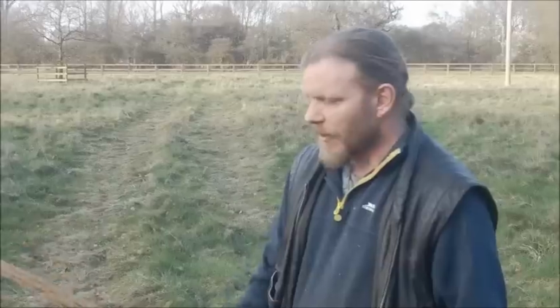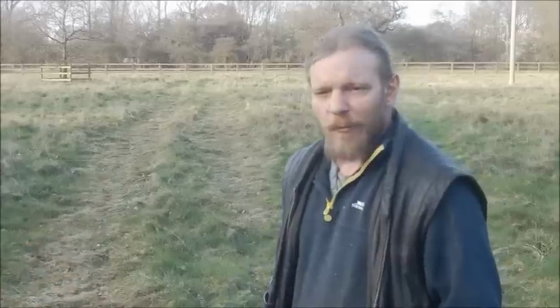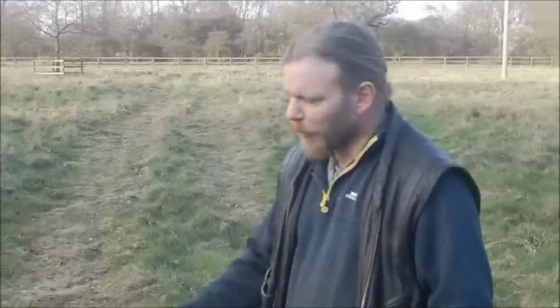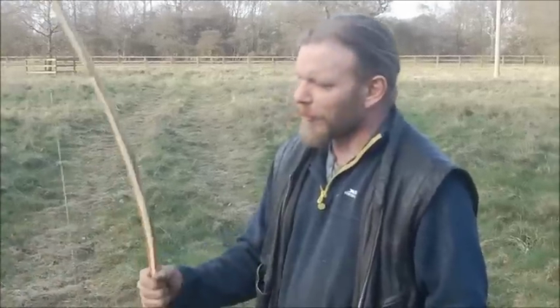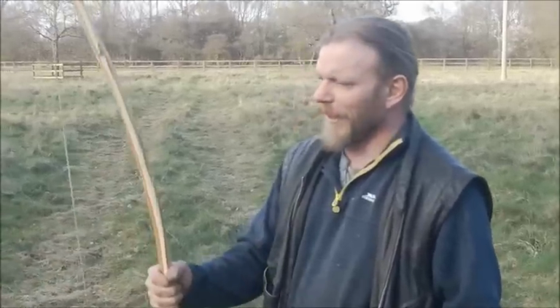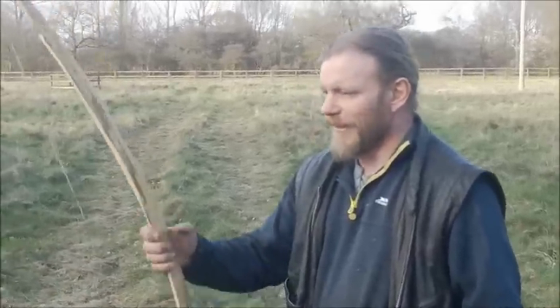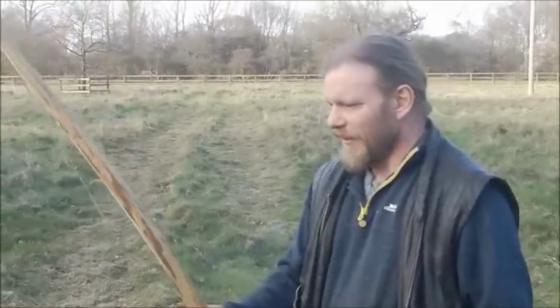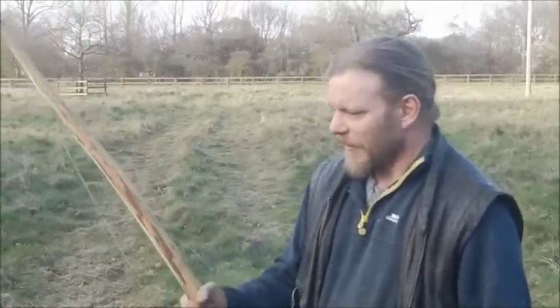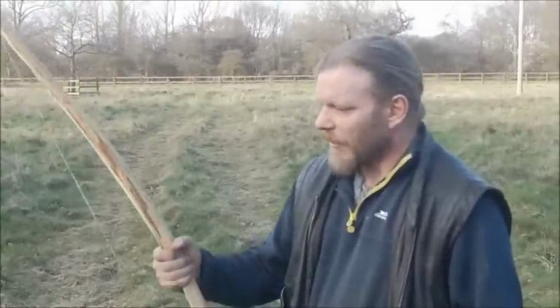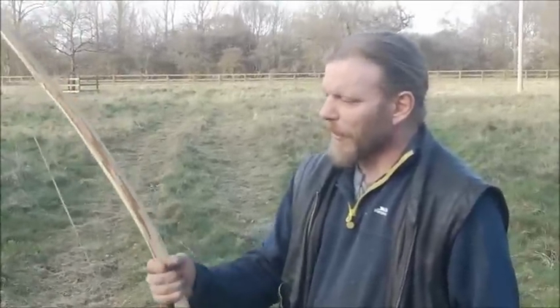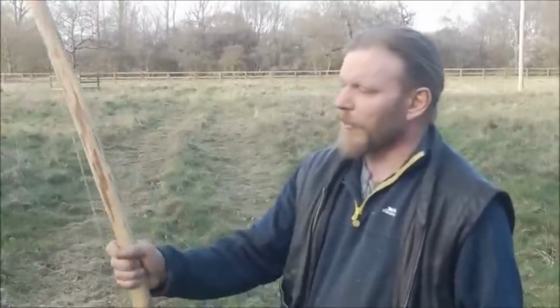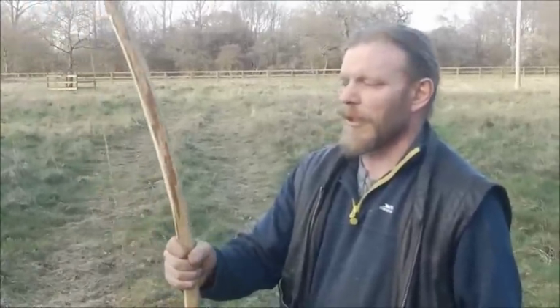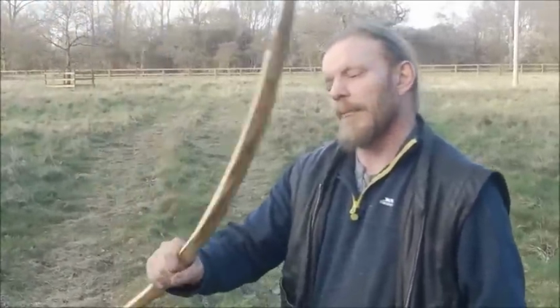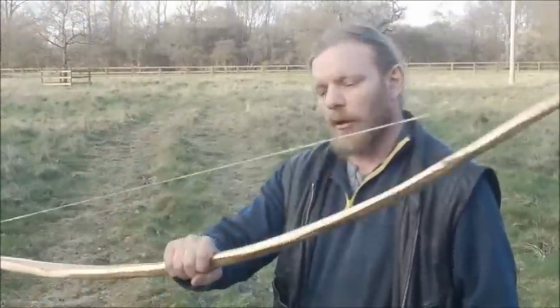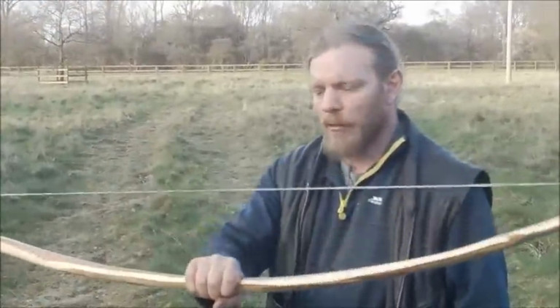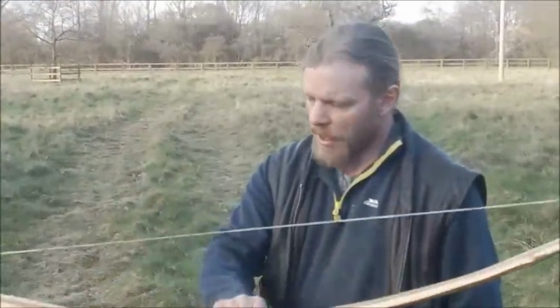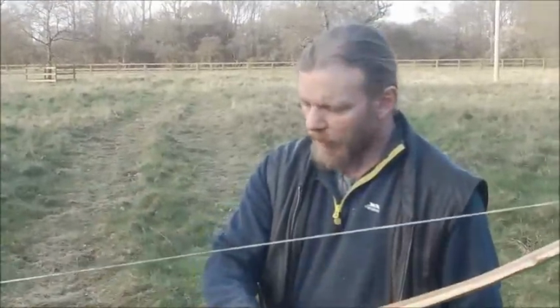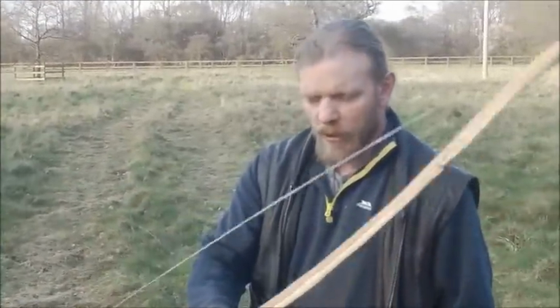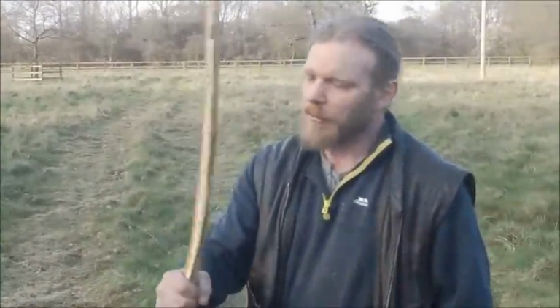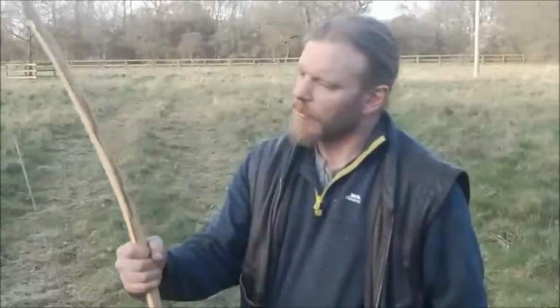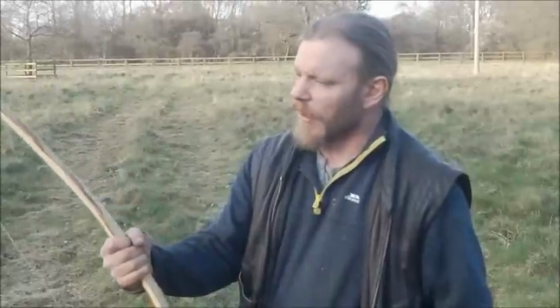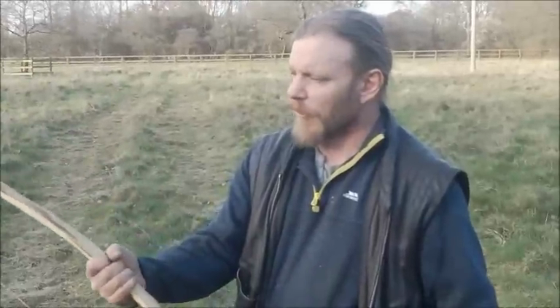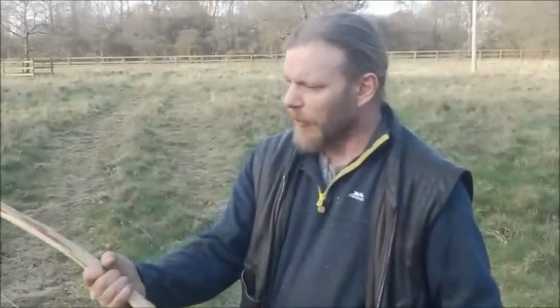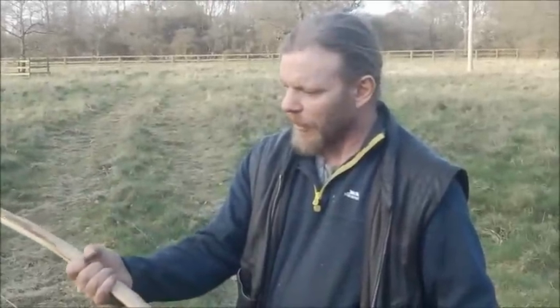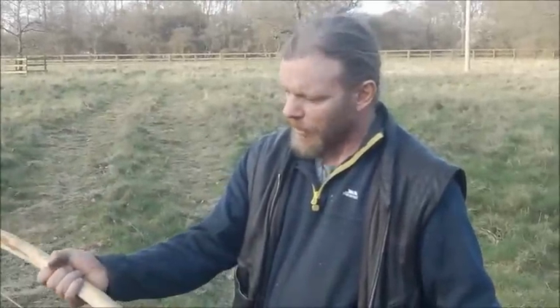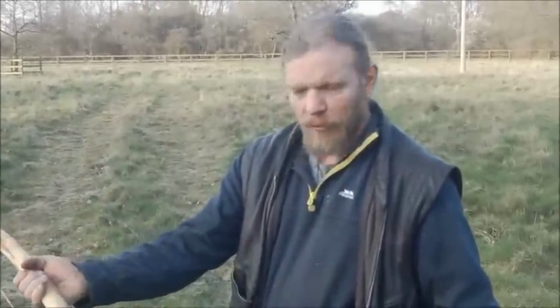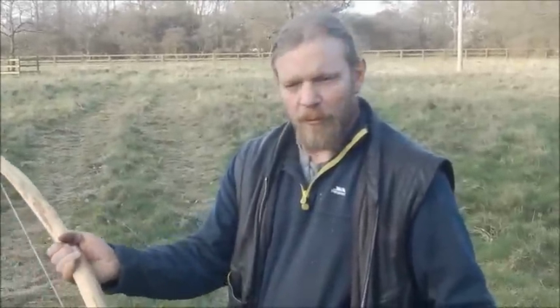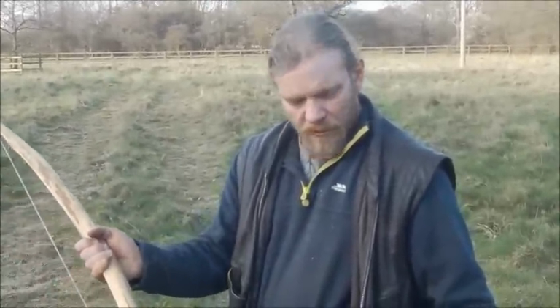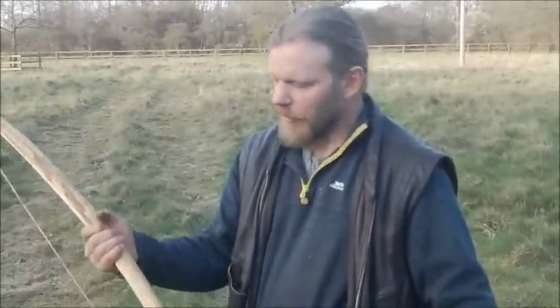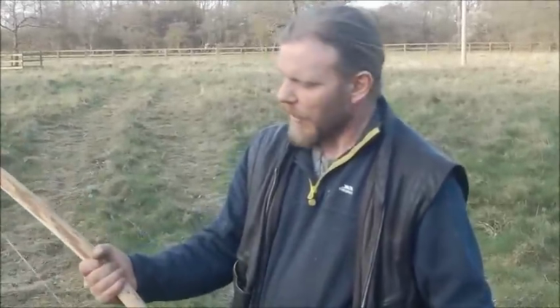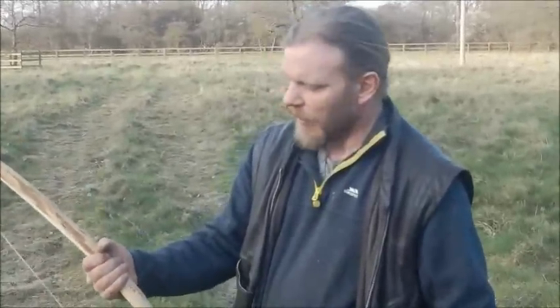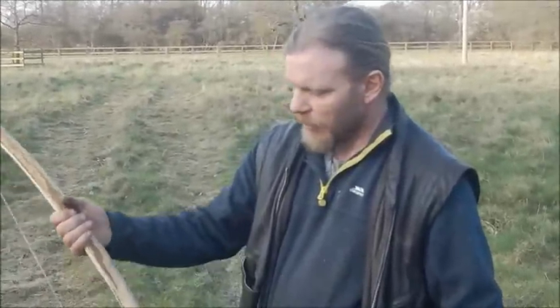Hi, I'm Will Lord. Last week I made a longbow out of a piece of yew, just to demonstrate how quickly a bow could be made and used.